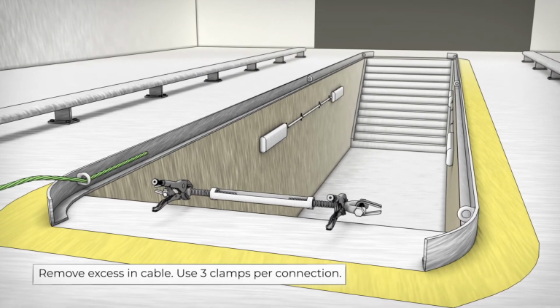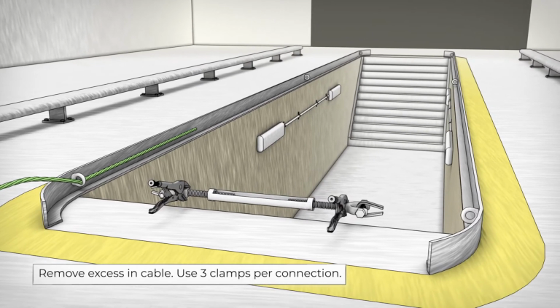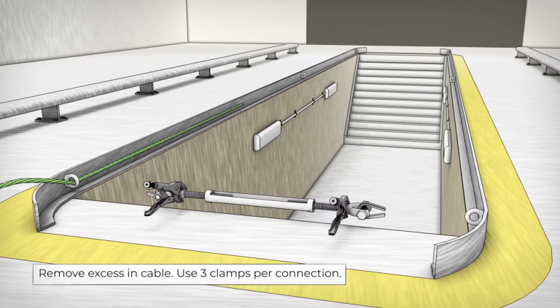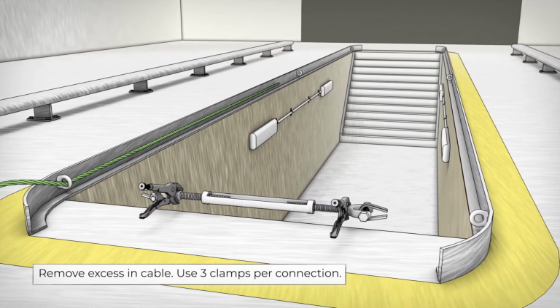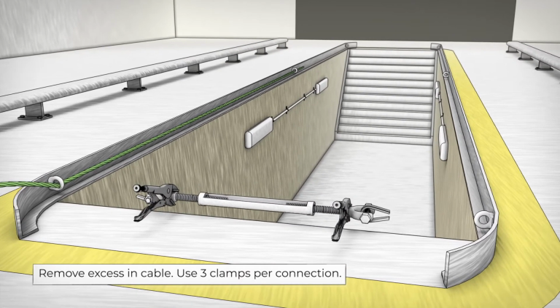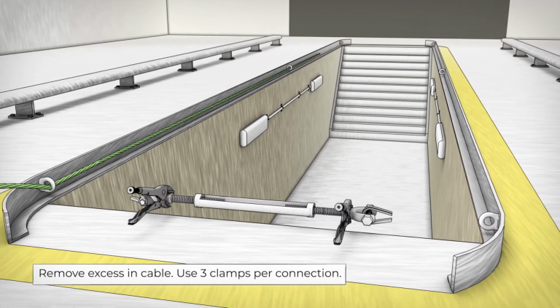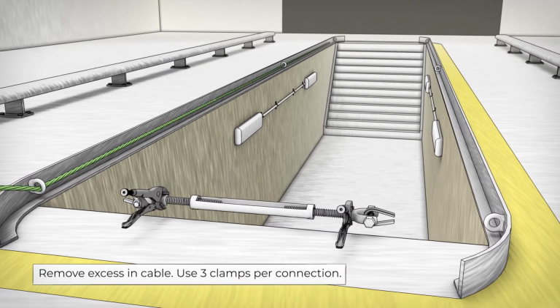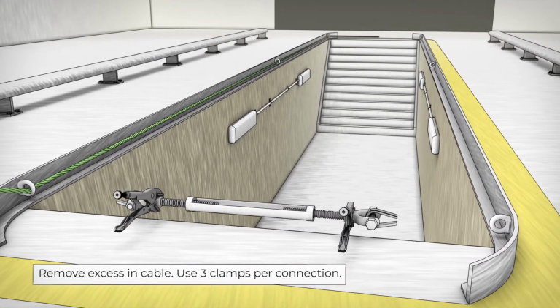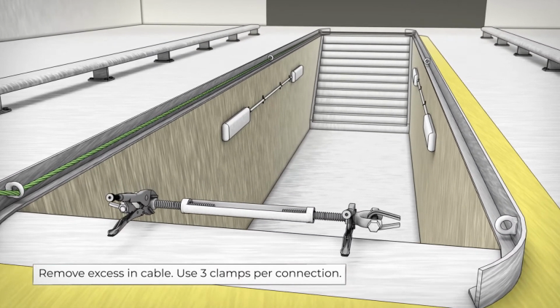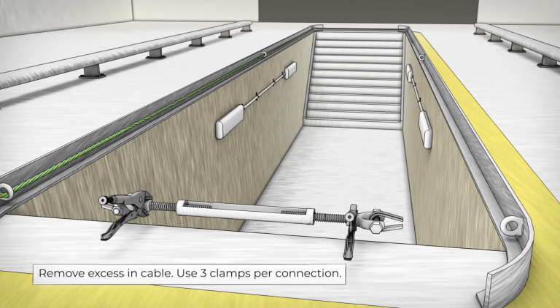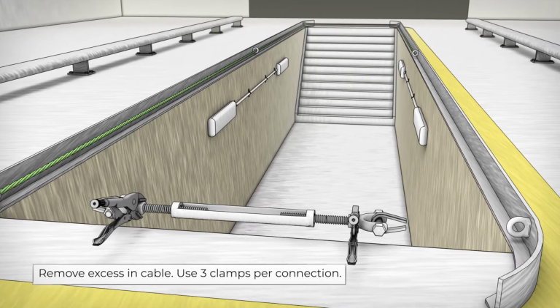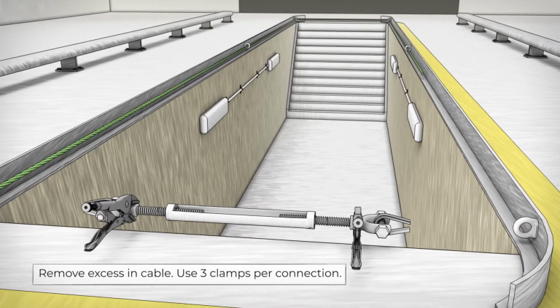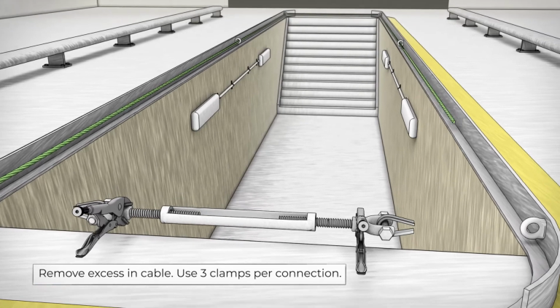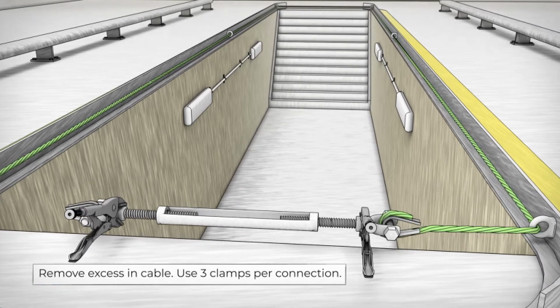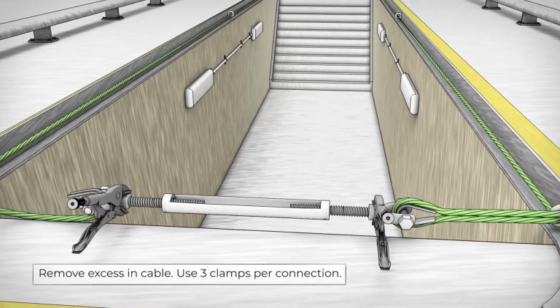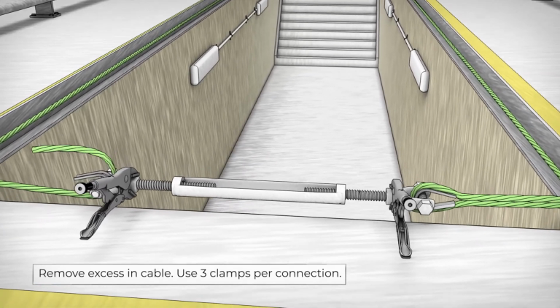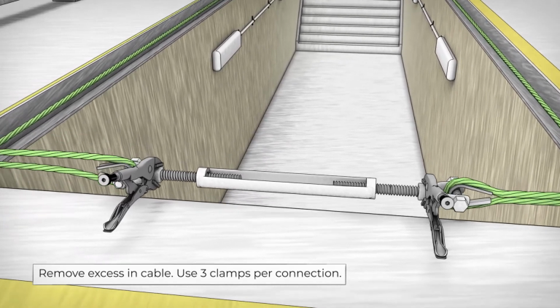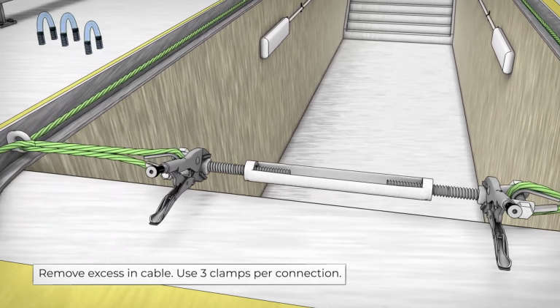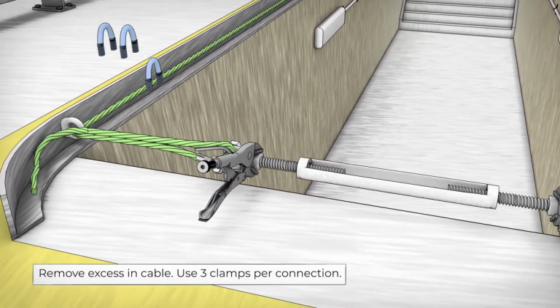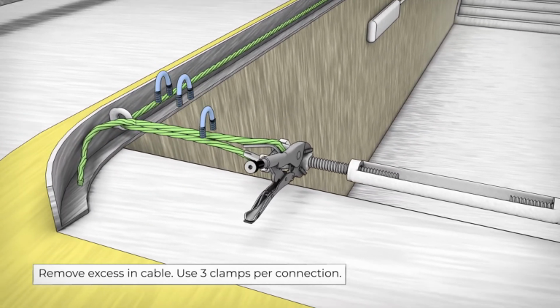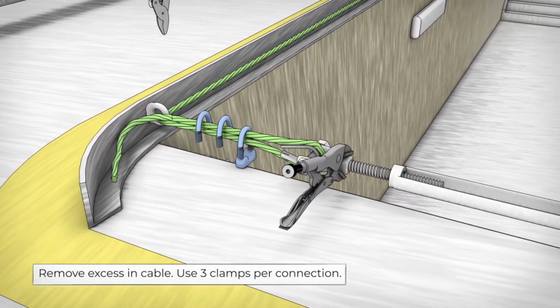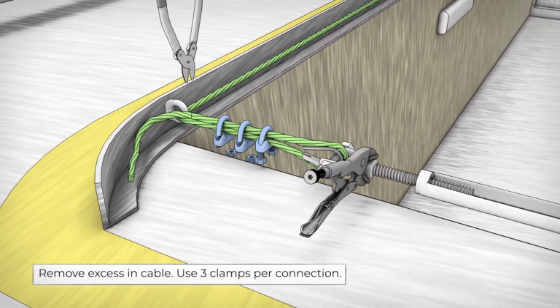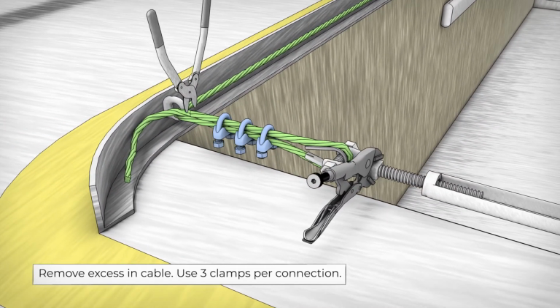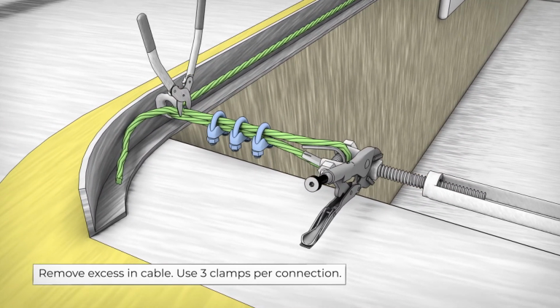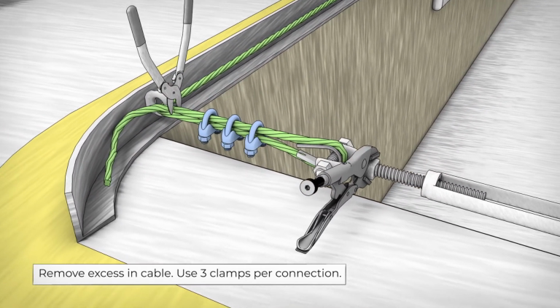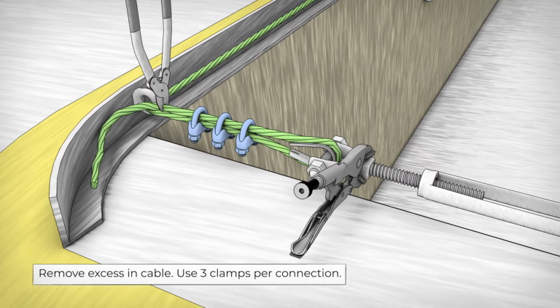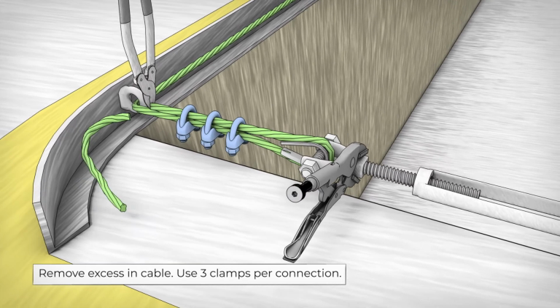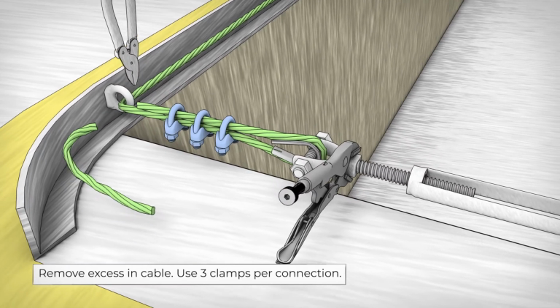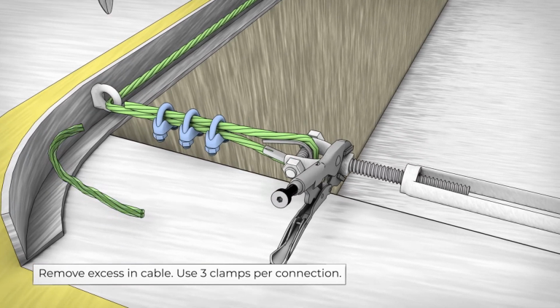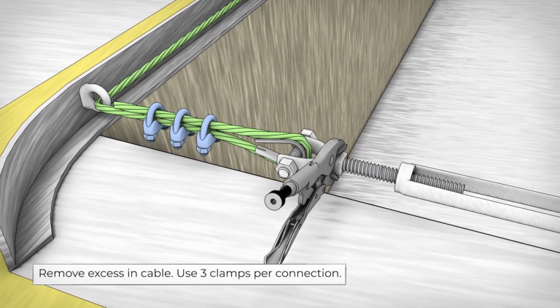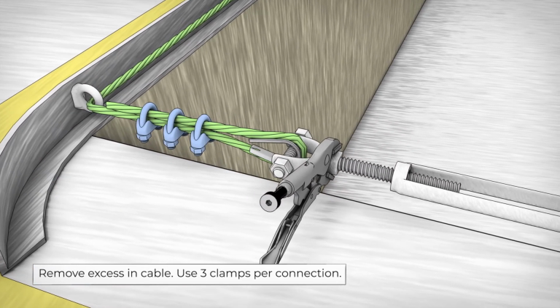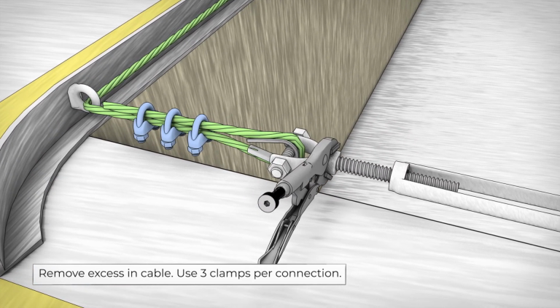Run aircraft cable through forged dies and around the thimble until desired length is met. Tighten the cable as much as possible and clamp in place. Be sure to use three clamps per connection.